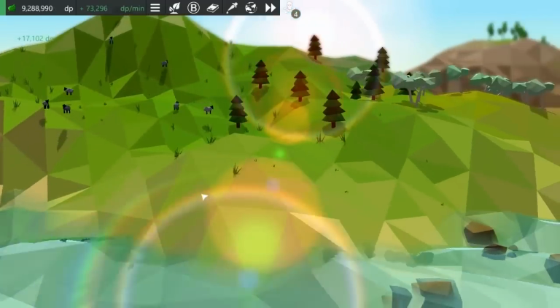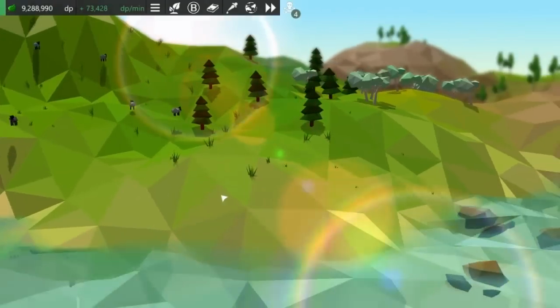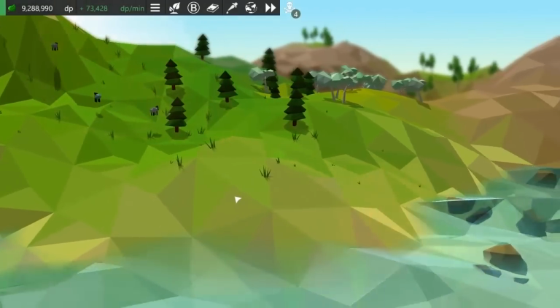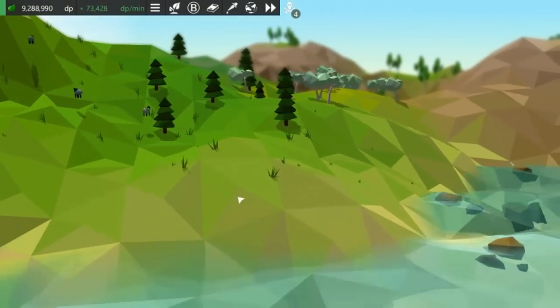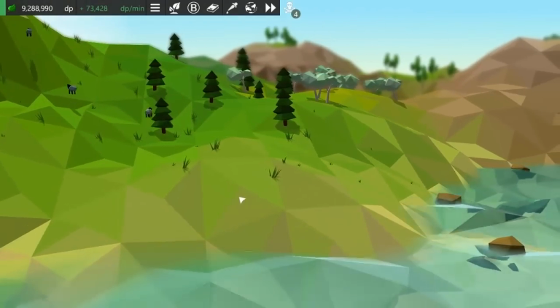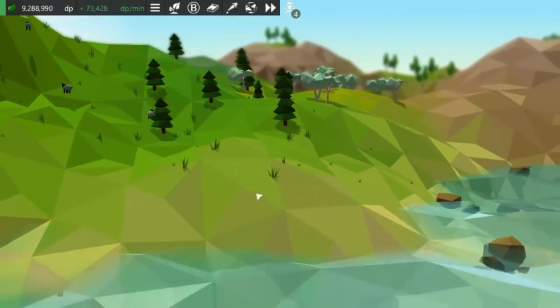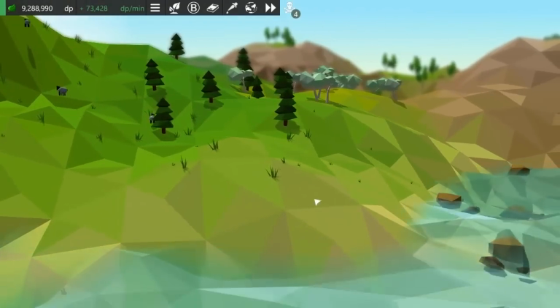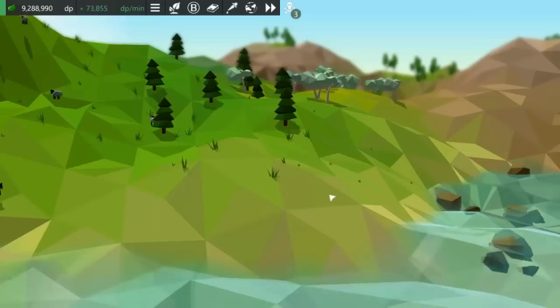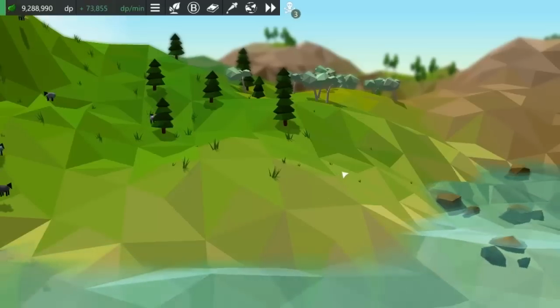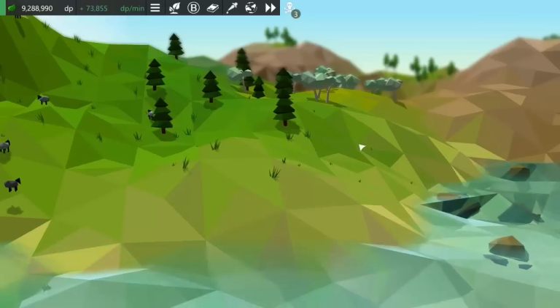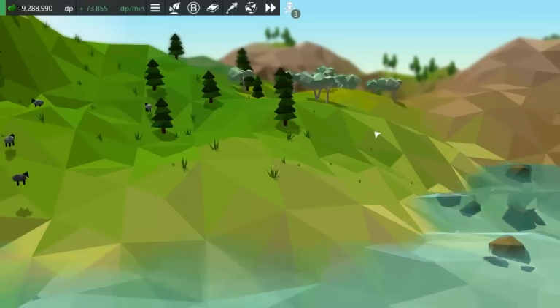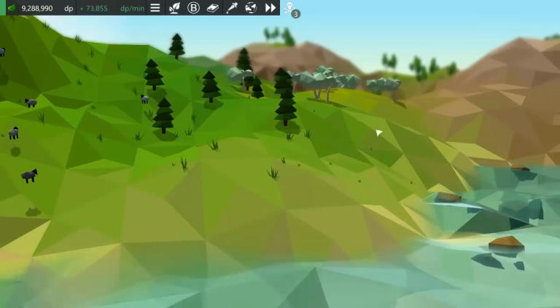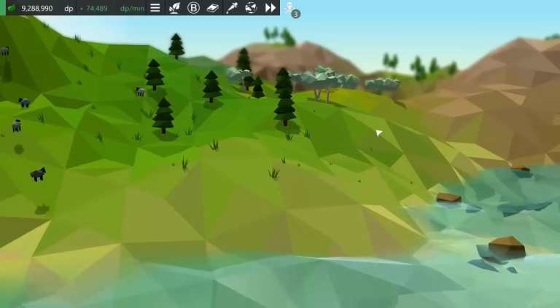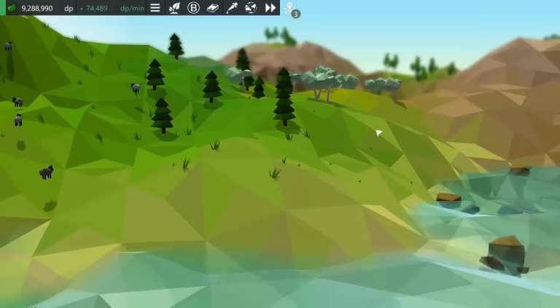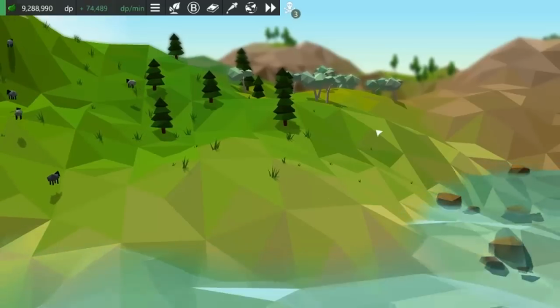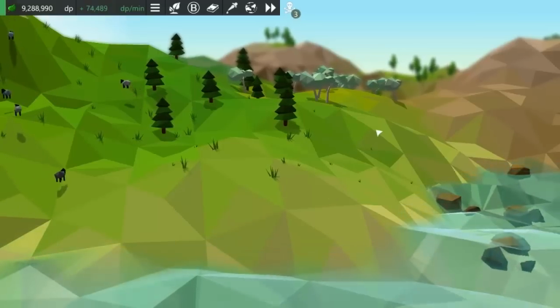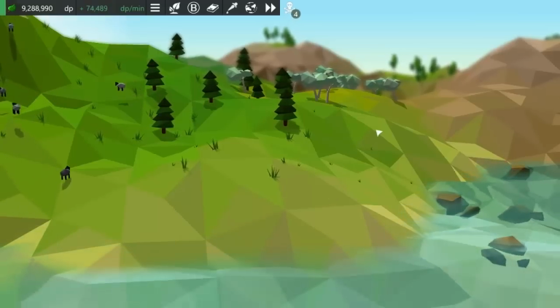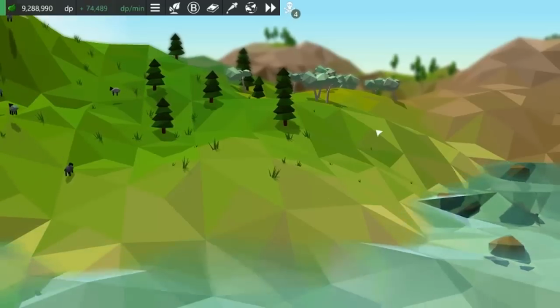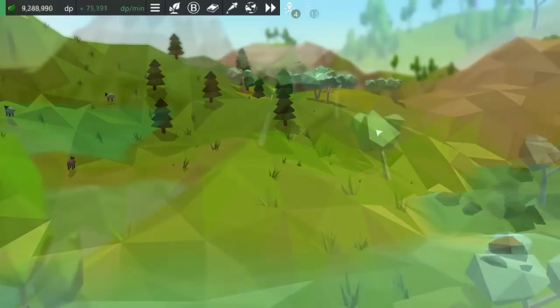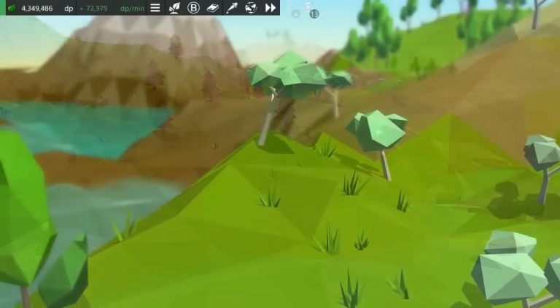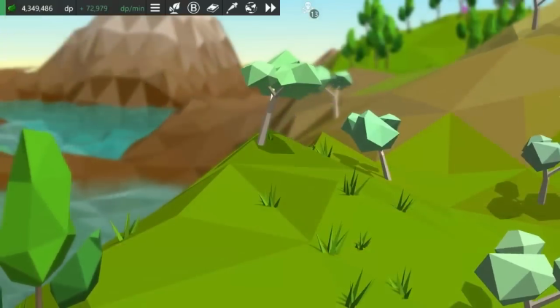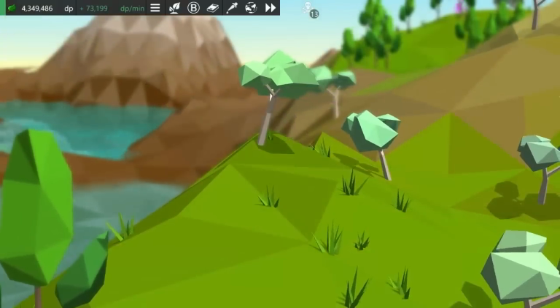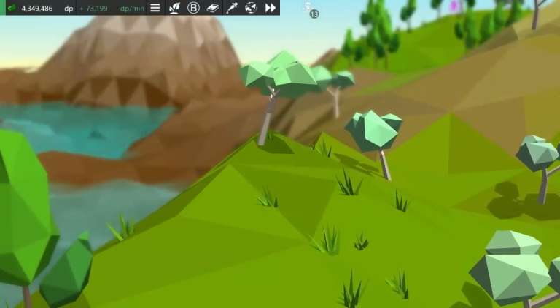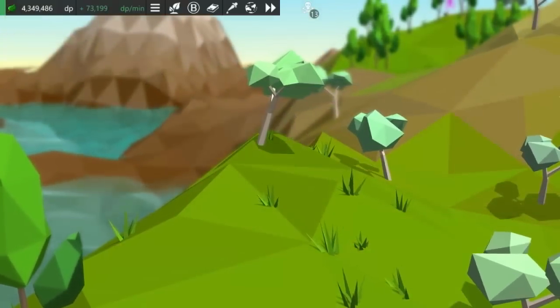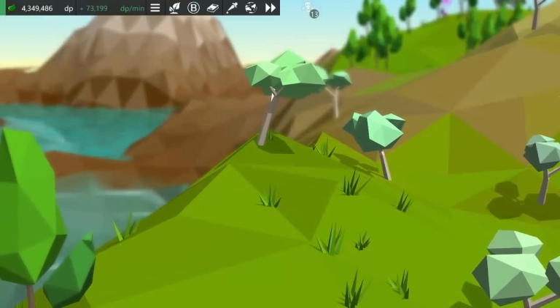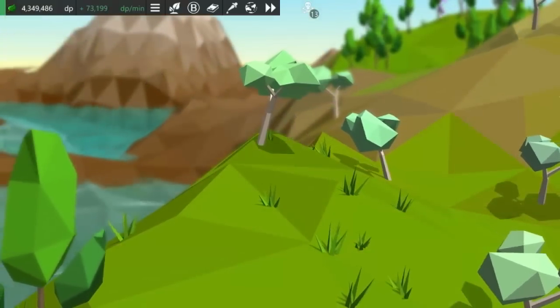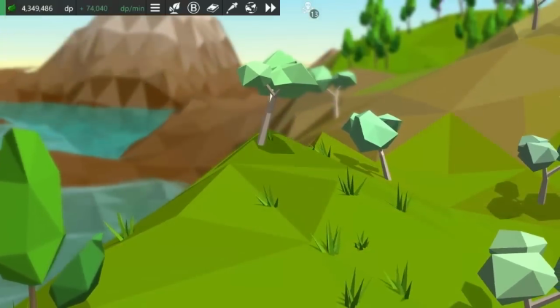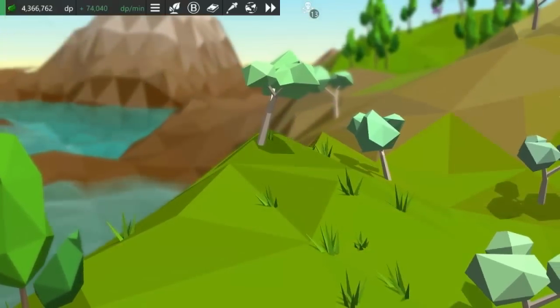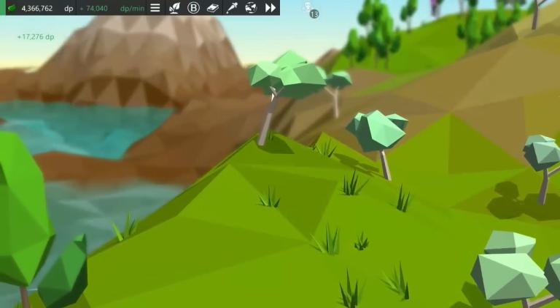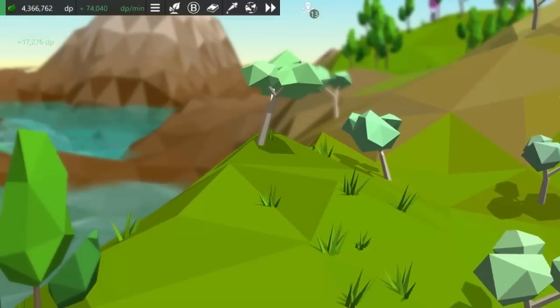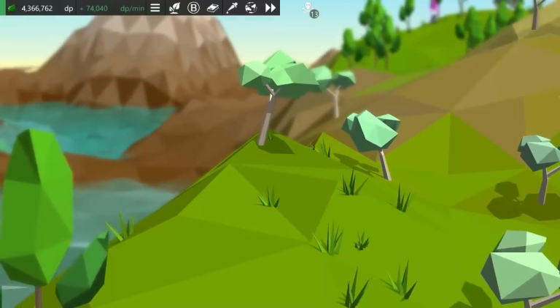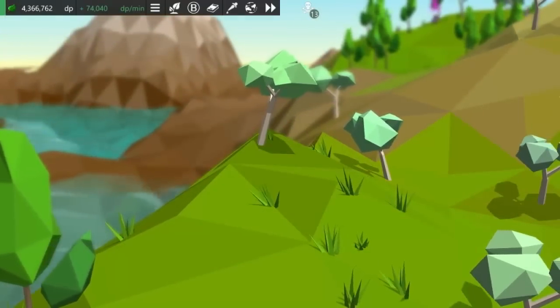Next up I did a bit of work in the render engine and I added a new wind effect for the plants. This distorts the vertices of the models depending on how flexible they are, so you can see that I've made the leaves and the grass very flexible, while the trunks of the trees are only a tiny bit flexible.